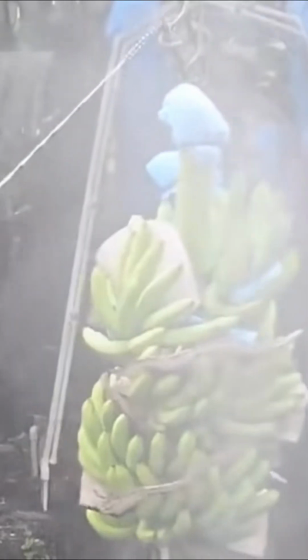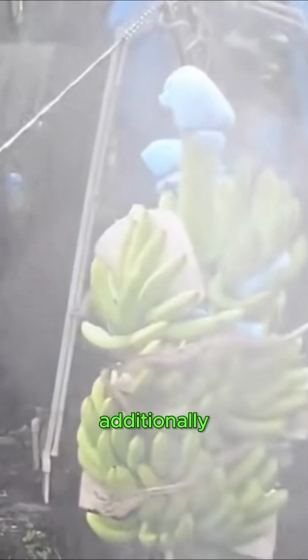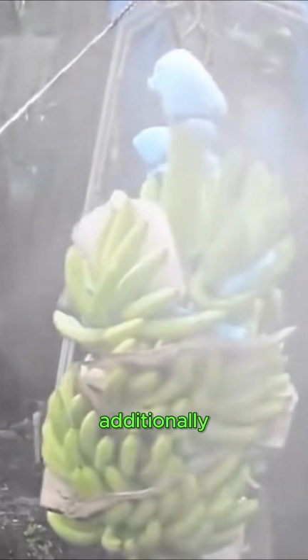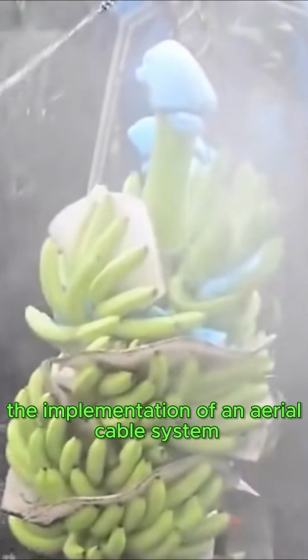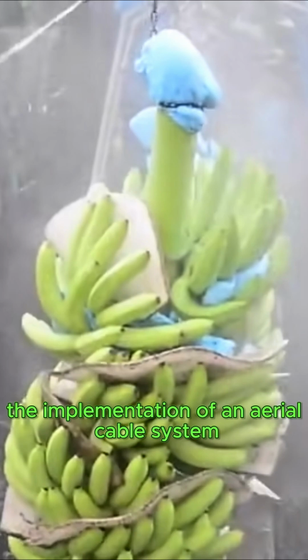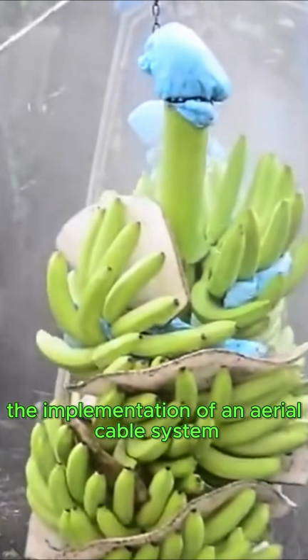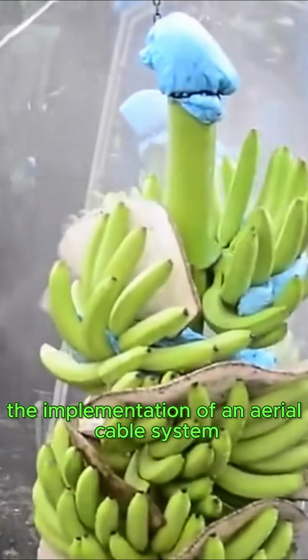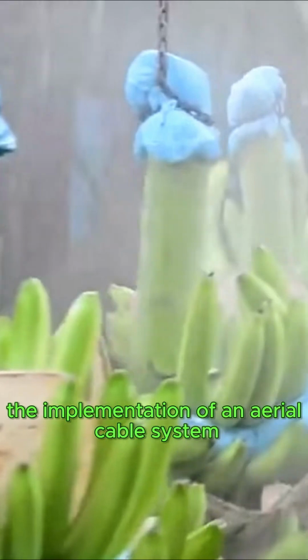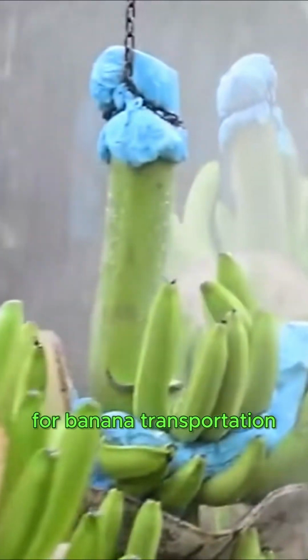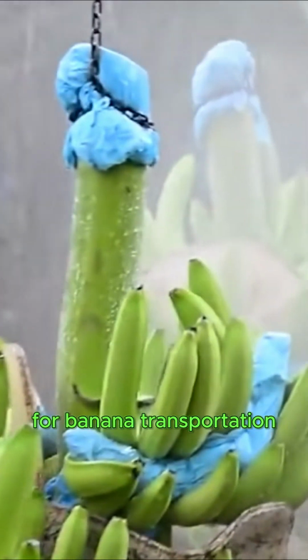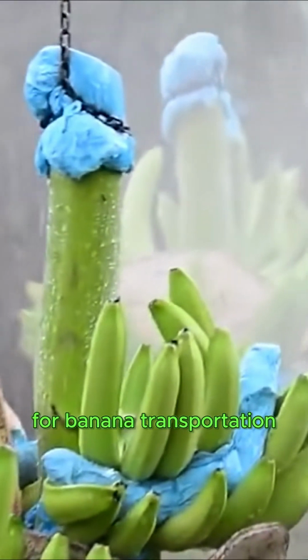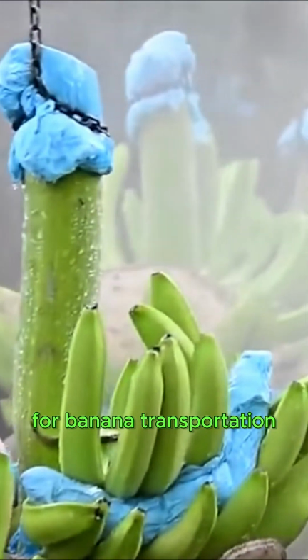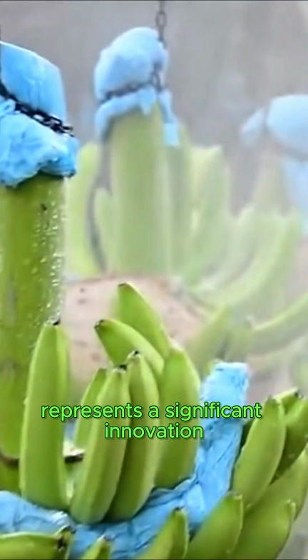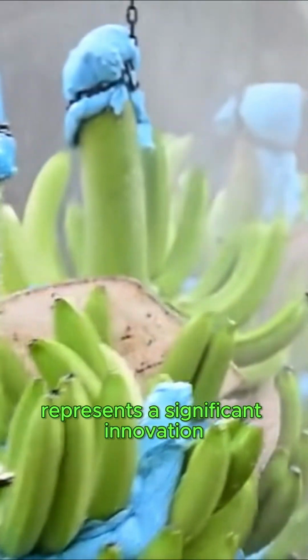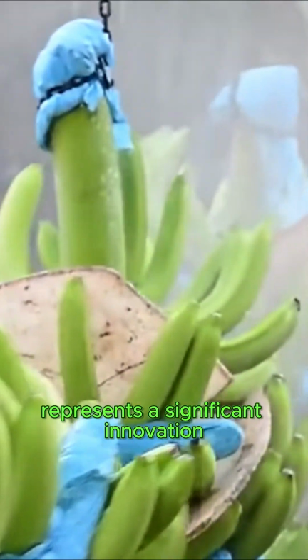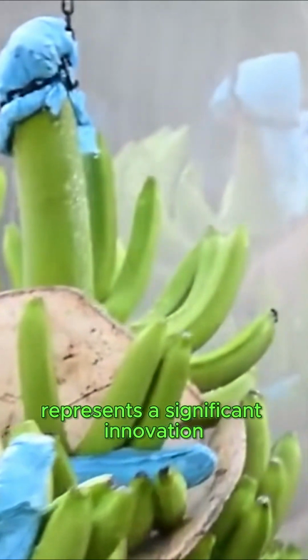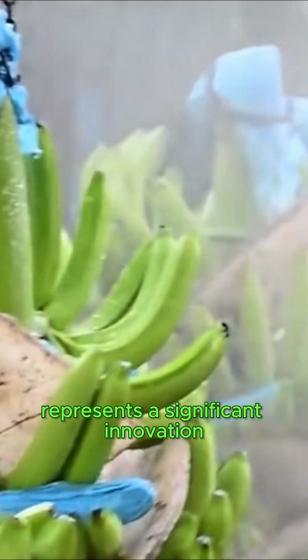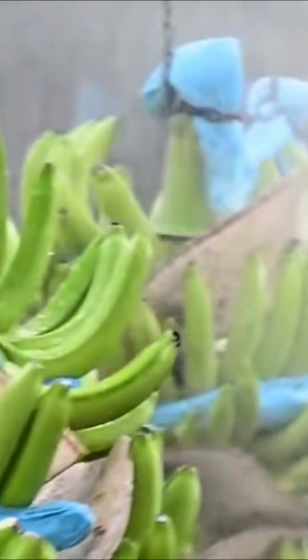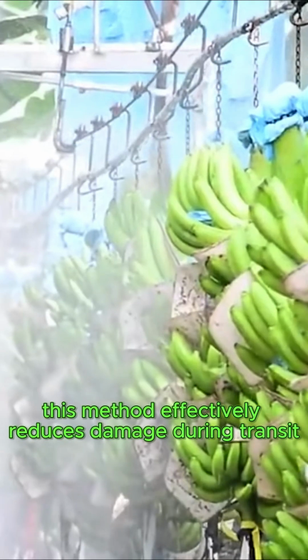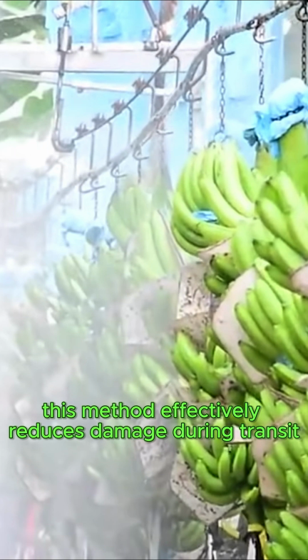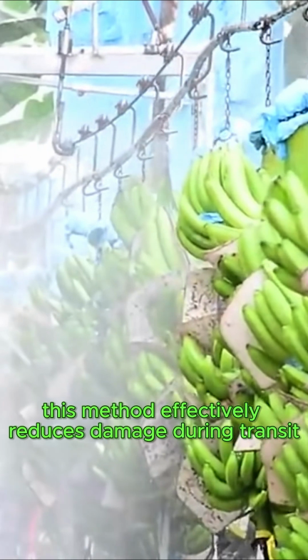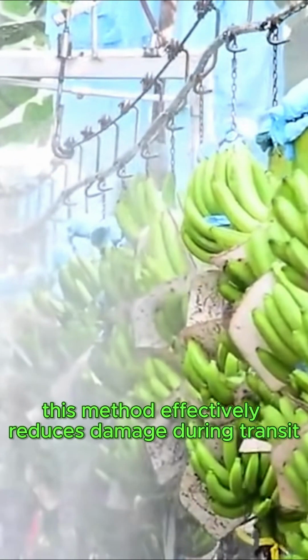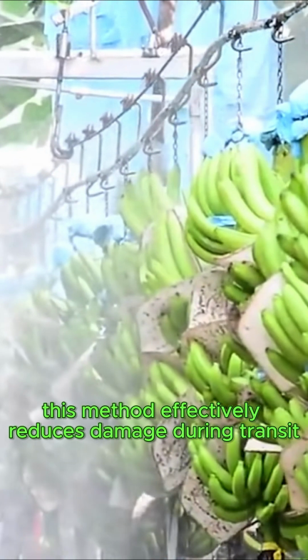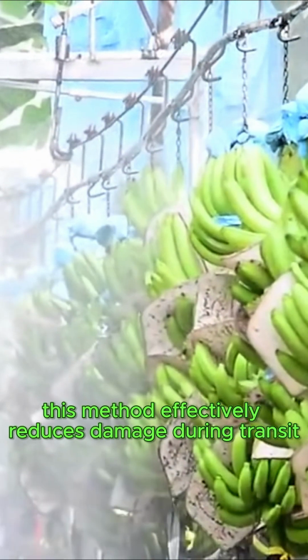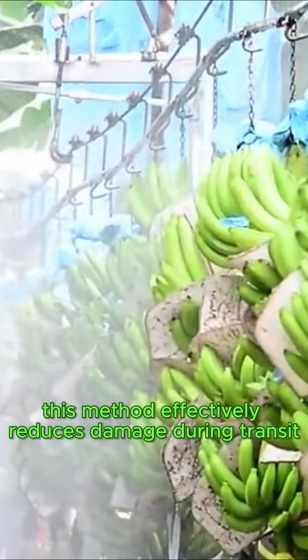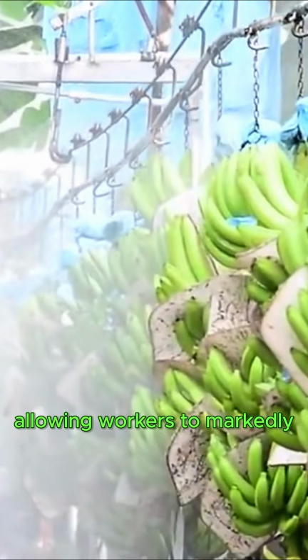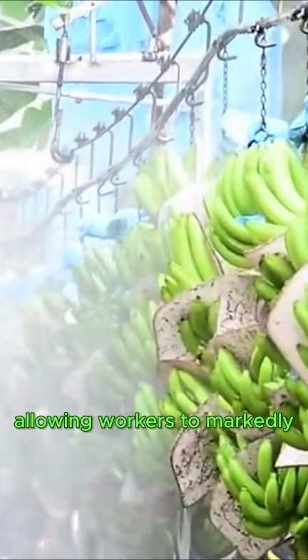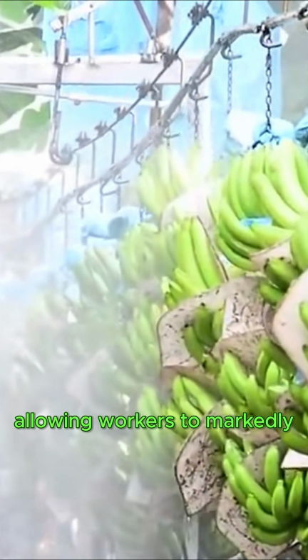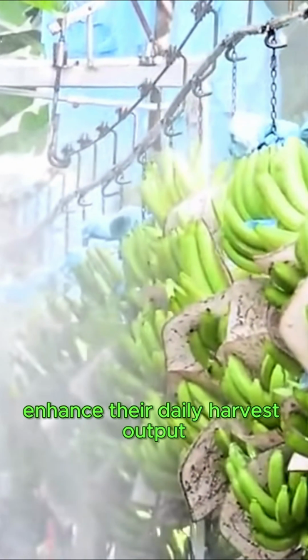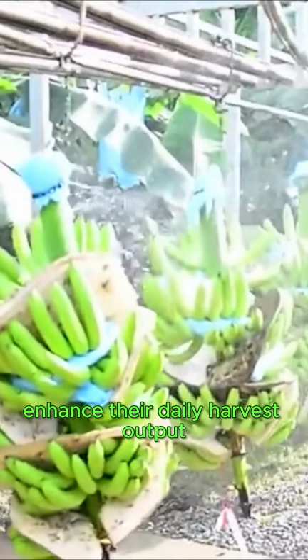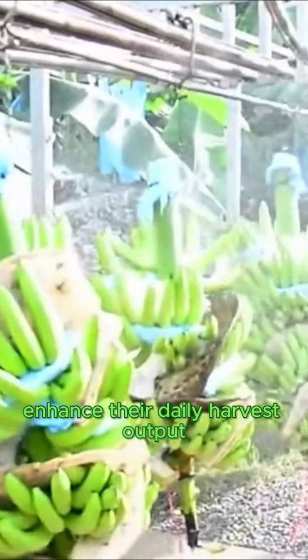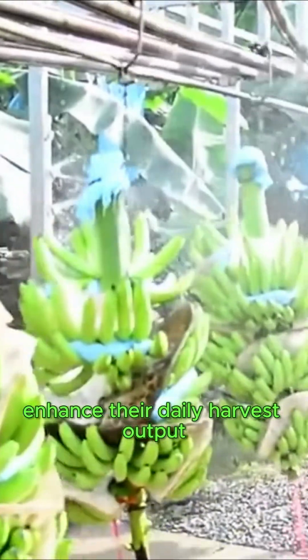Additionally, the implementation of an aerial cable system for banana transportation represents a significant innovation. This method effectively reduces damage during transit, allowing workers to markedly enhance their daily harvest output.